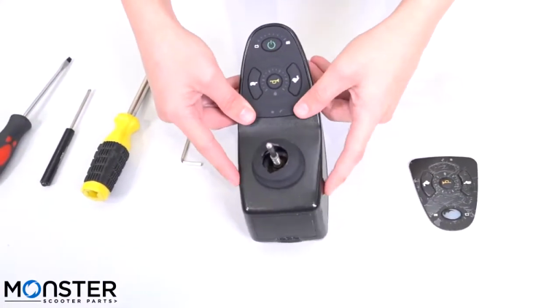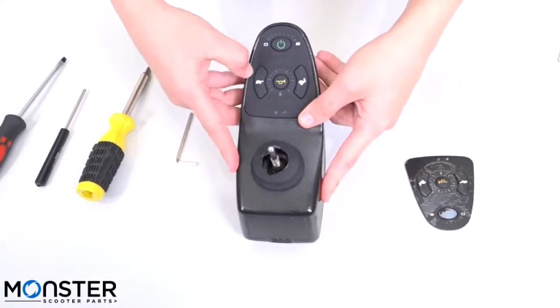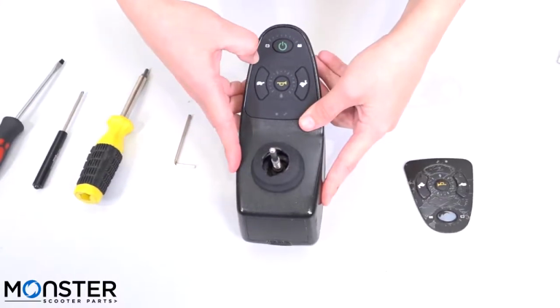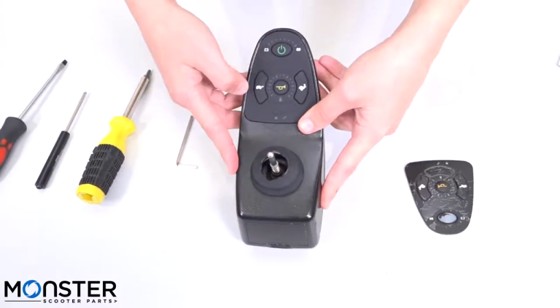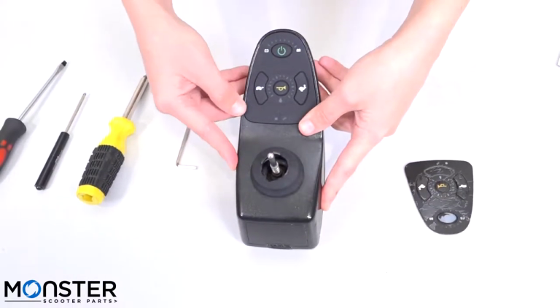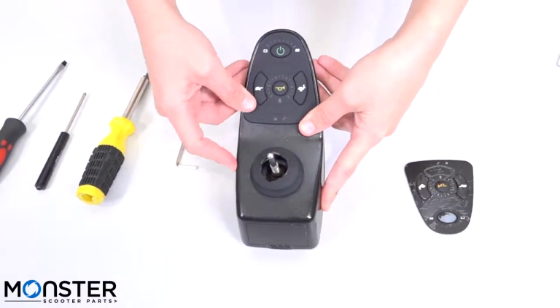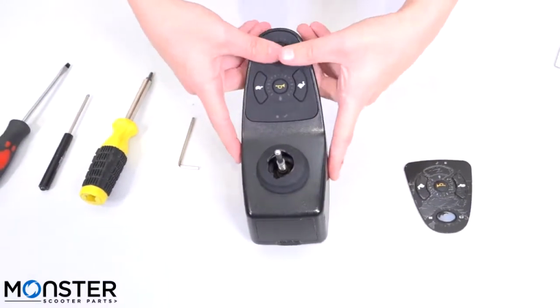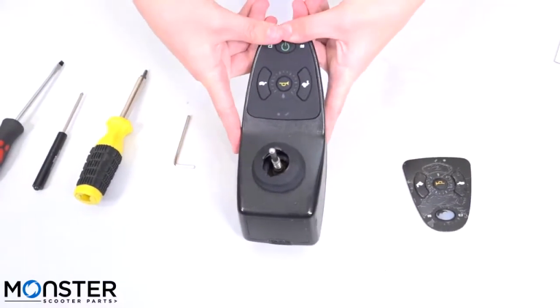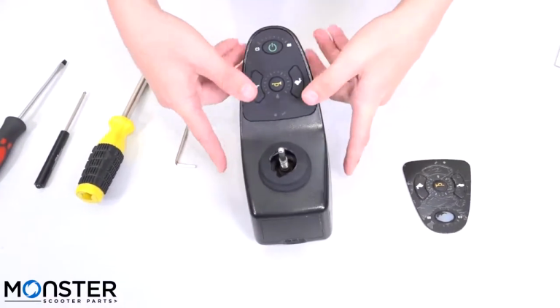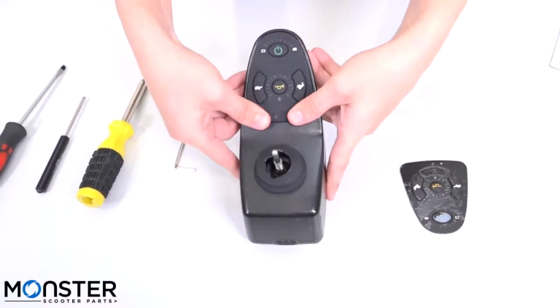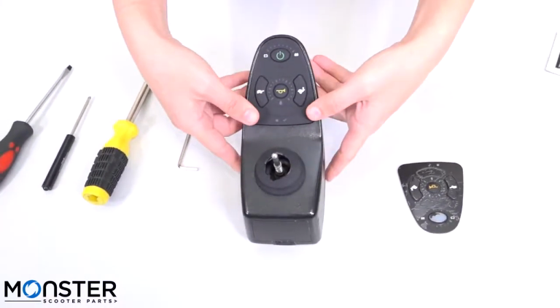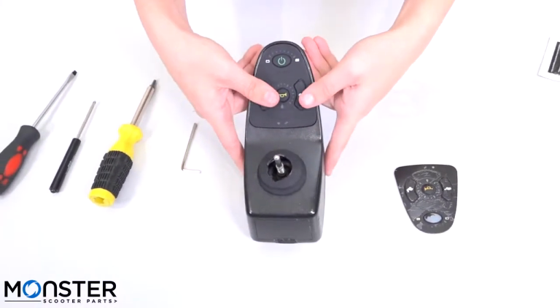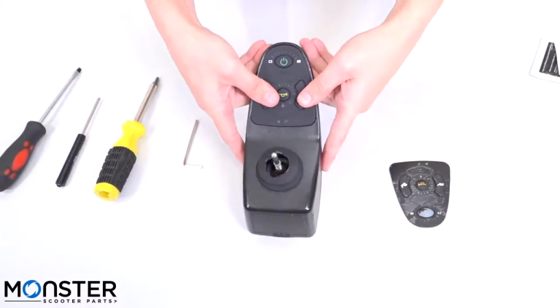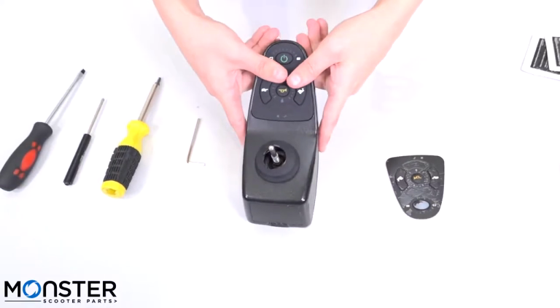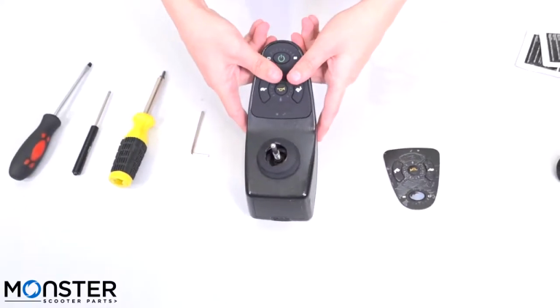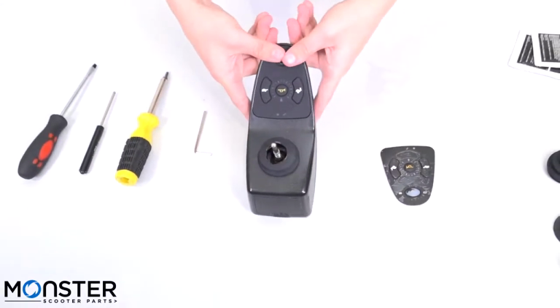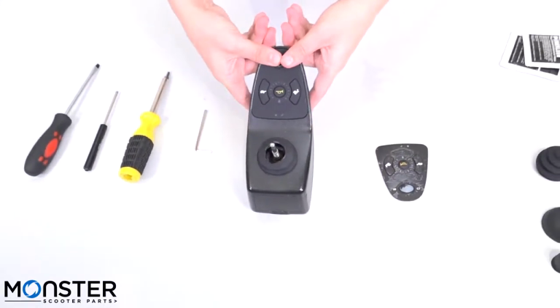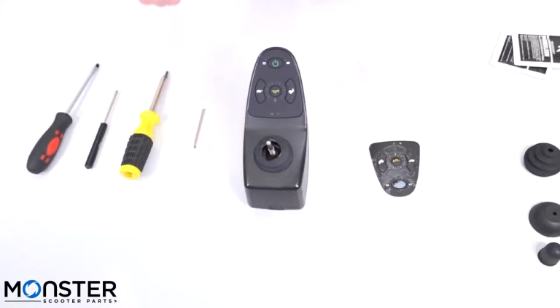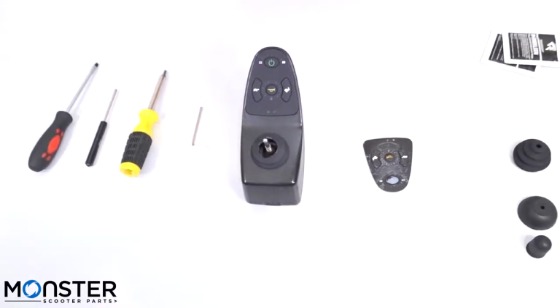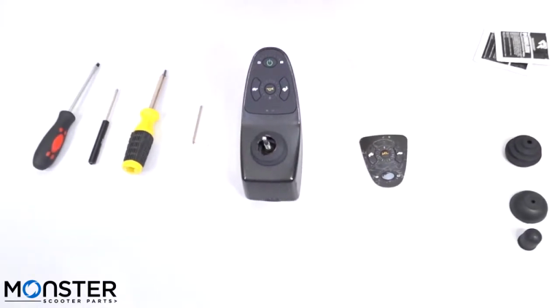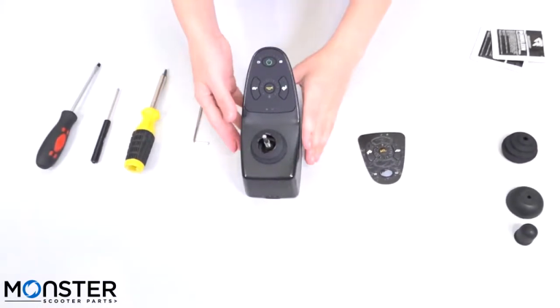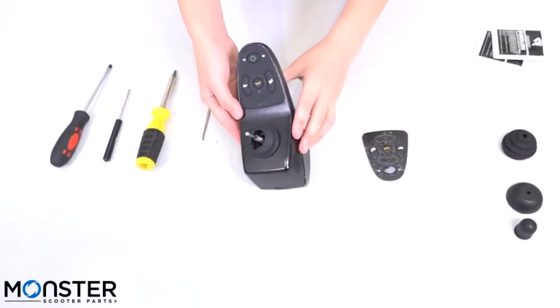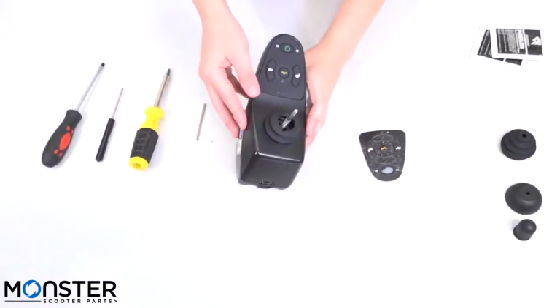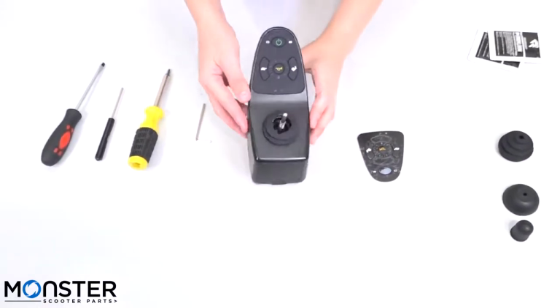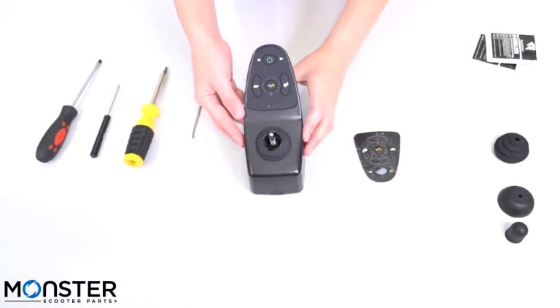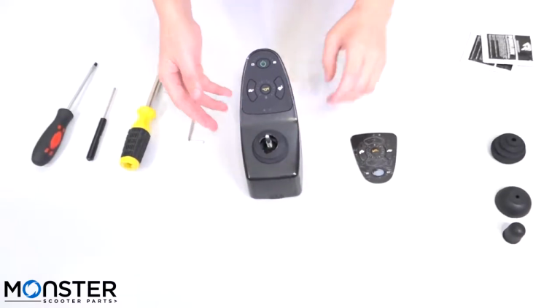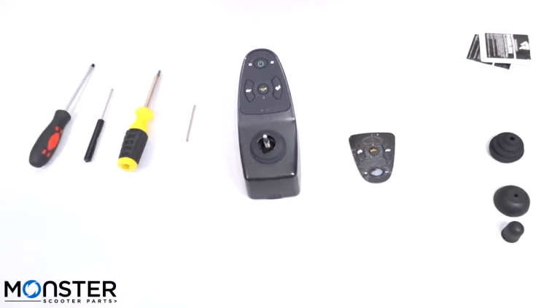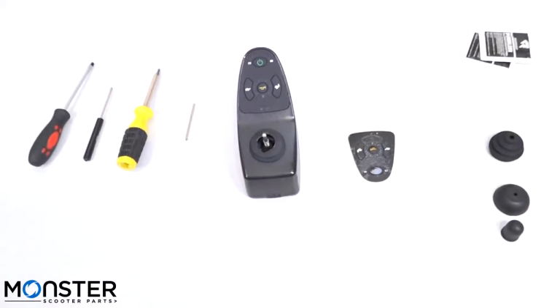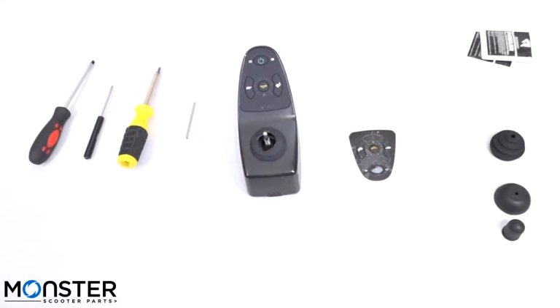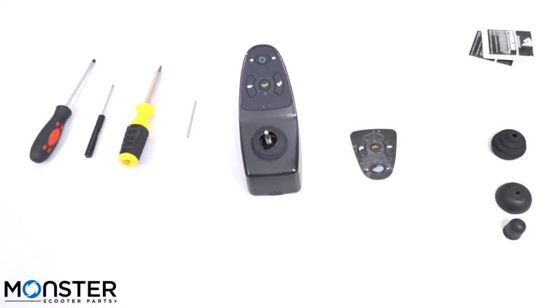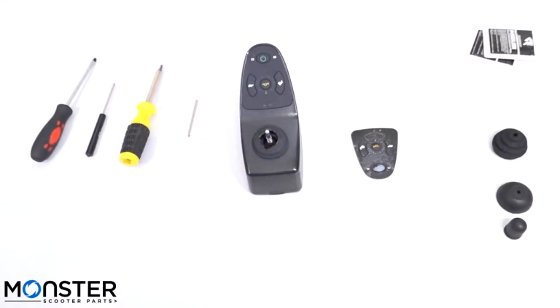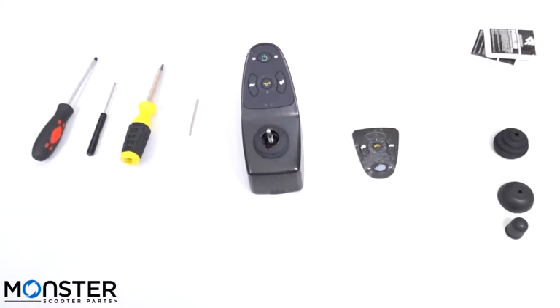Once you do stick this on, it is not repositionable due to the adhesive. Looks good — we have just finished replacing the keypad on the joystick.